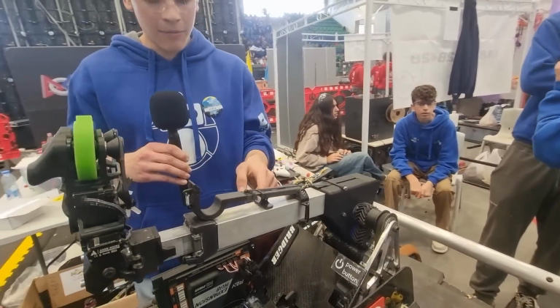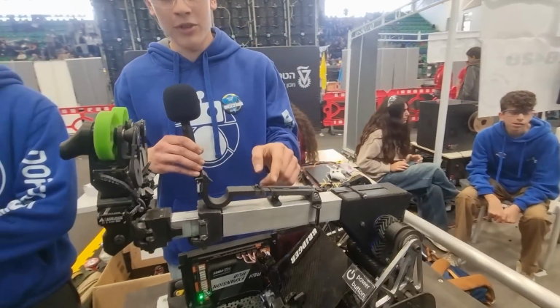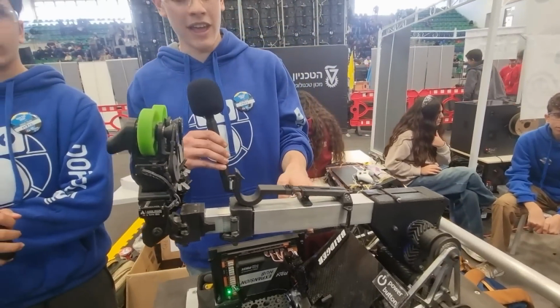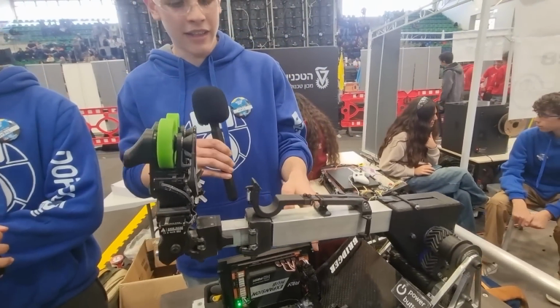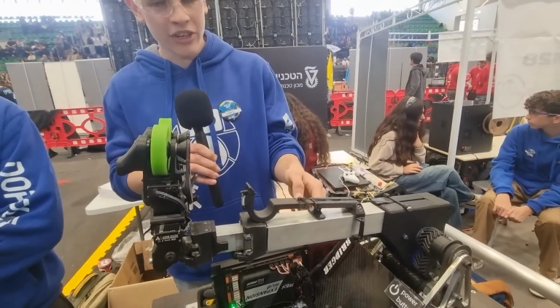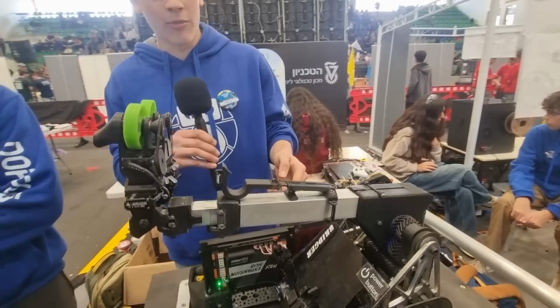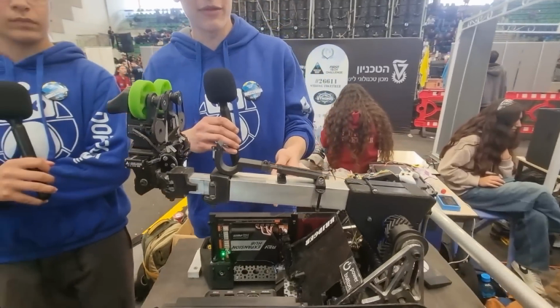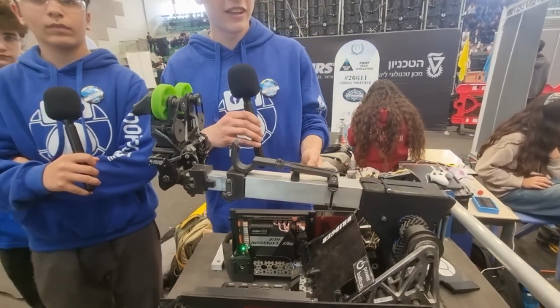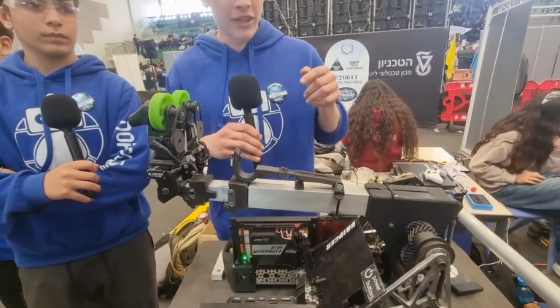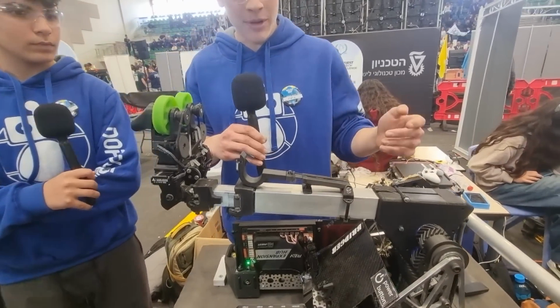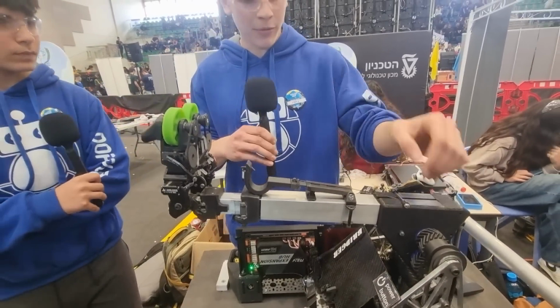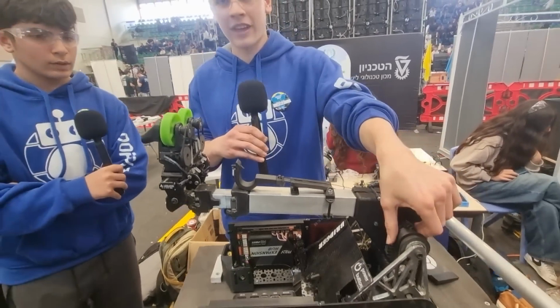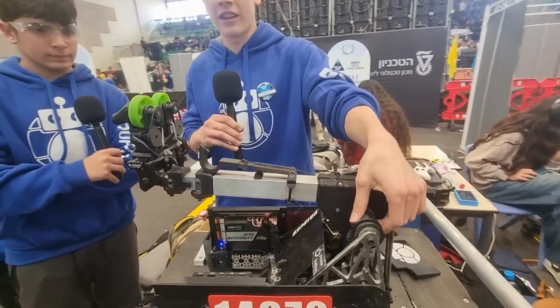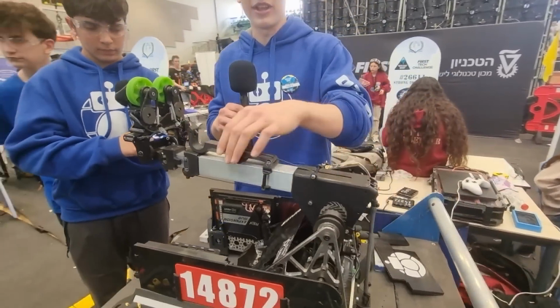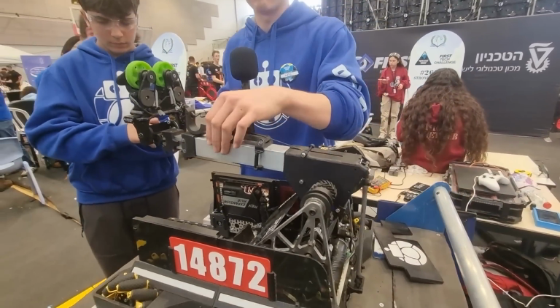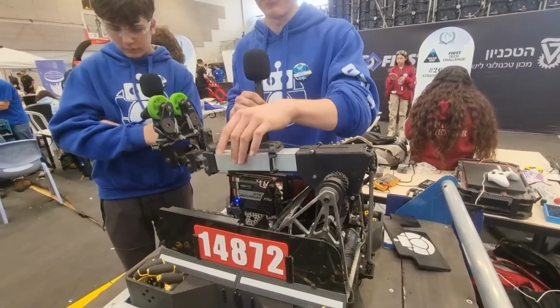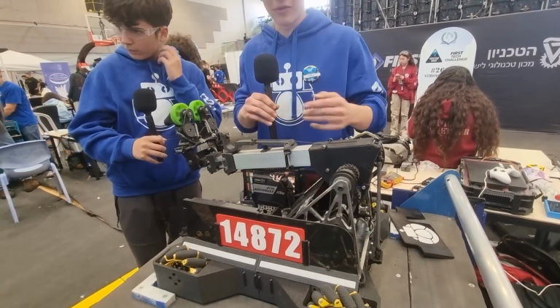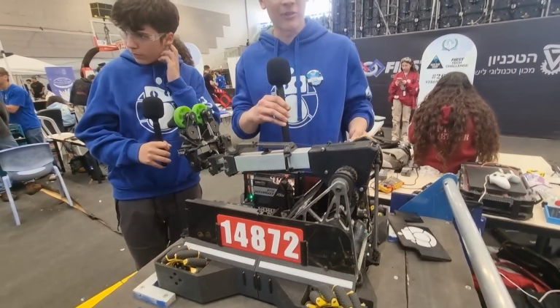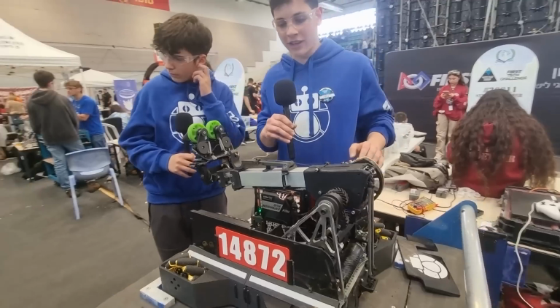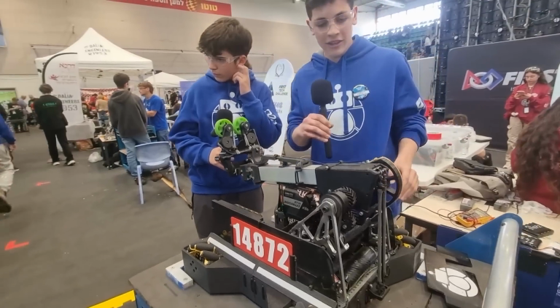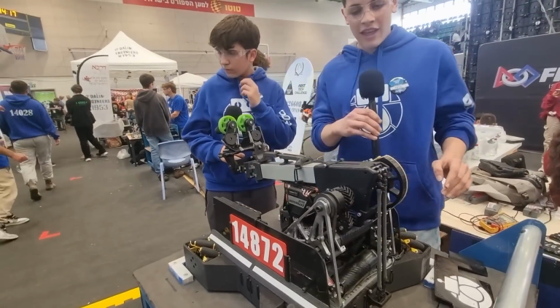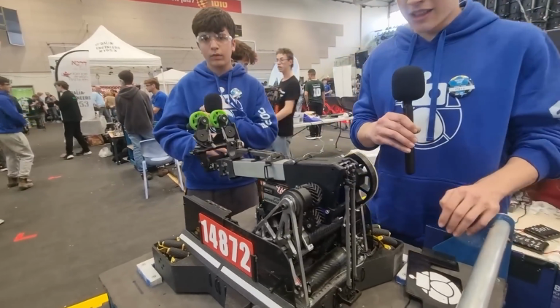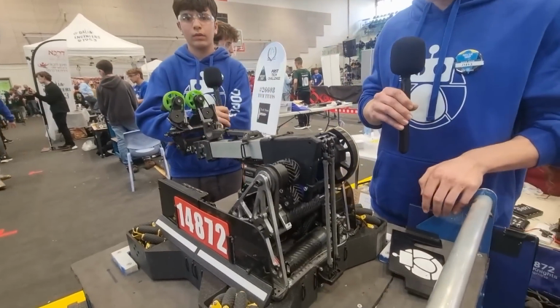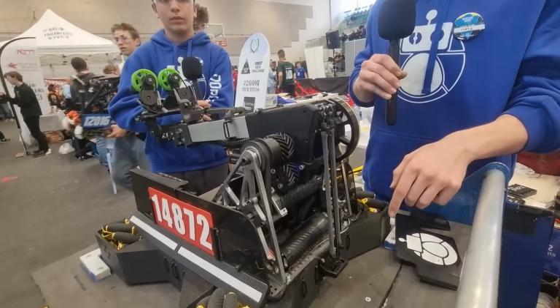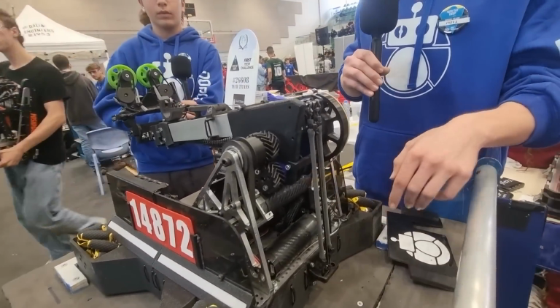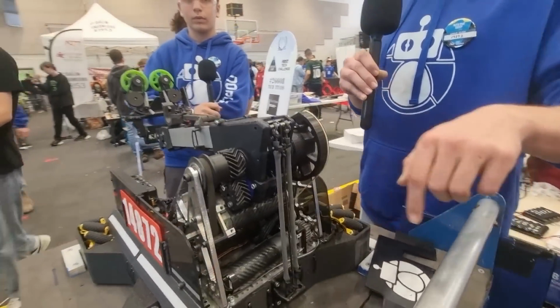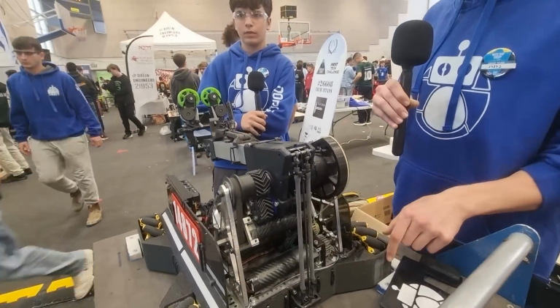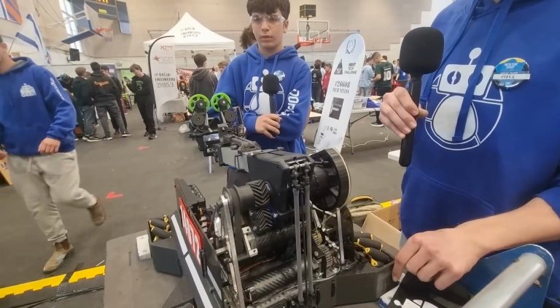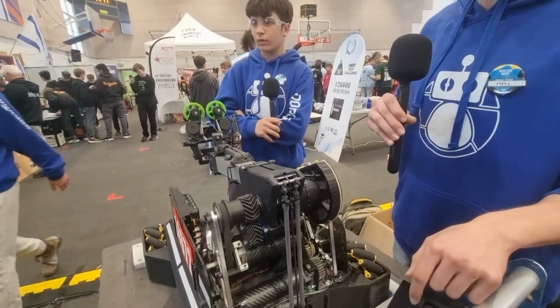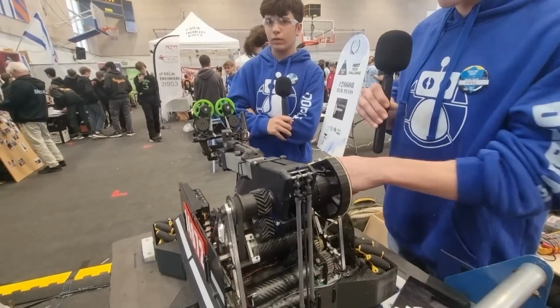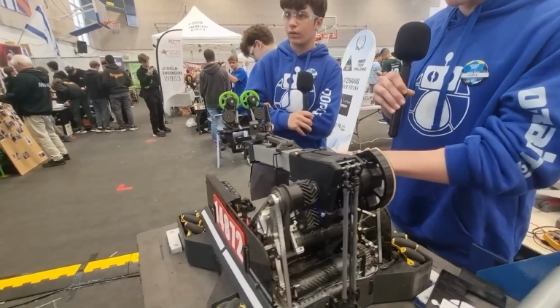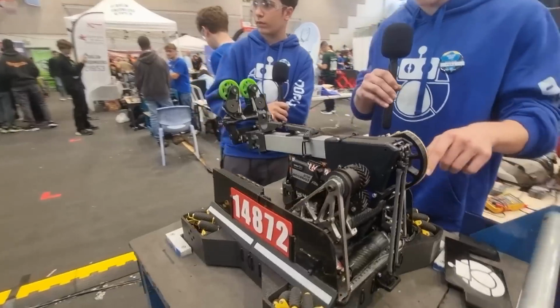We used the original mobile drive train. We didn't see many problems with it and didn't have much time to change it, but it's really good. We have three different bumppers that cover all of it.